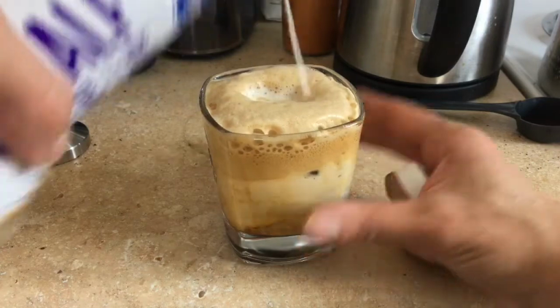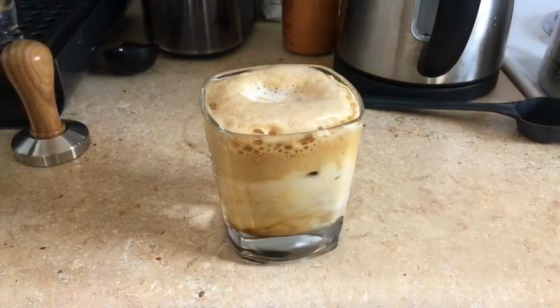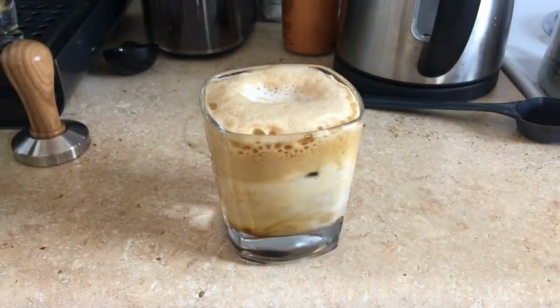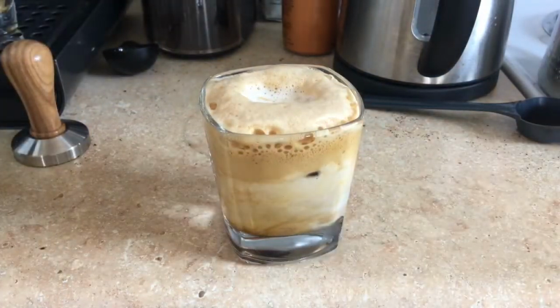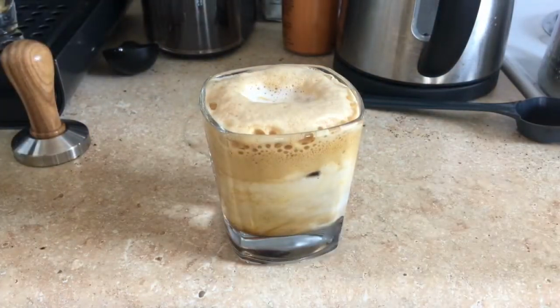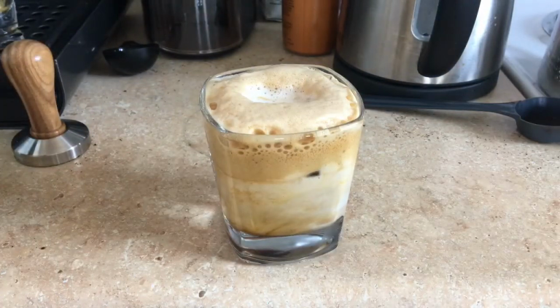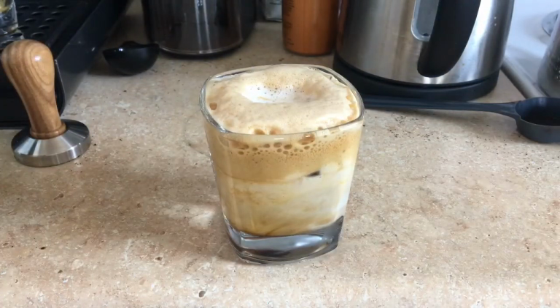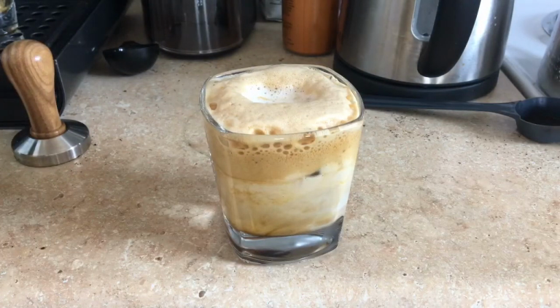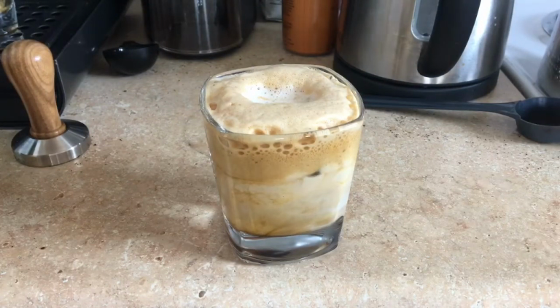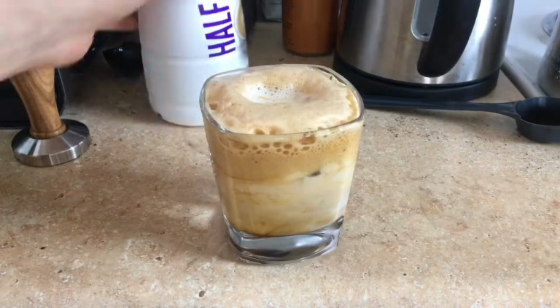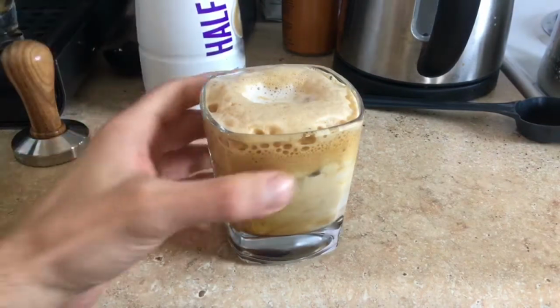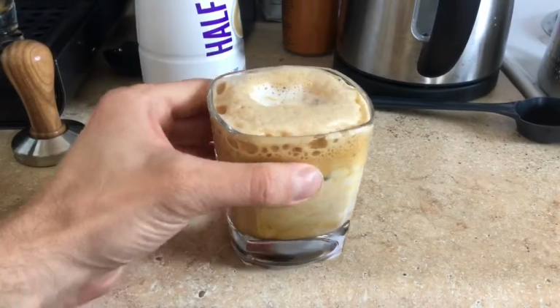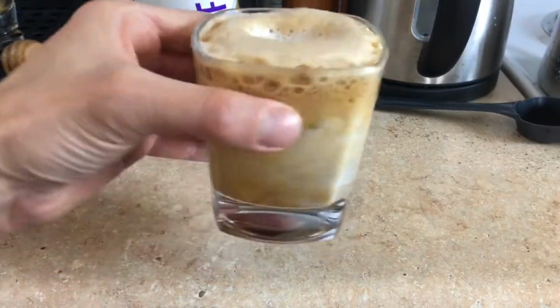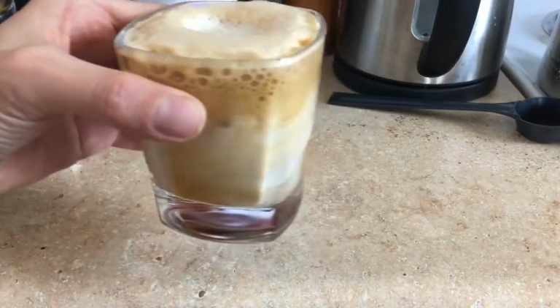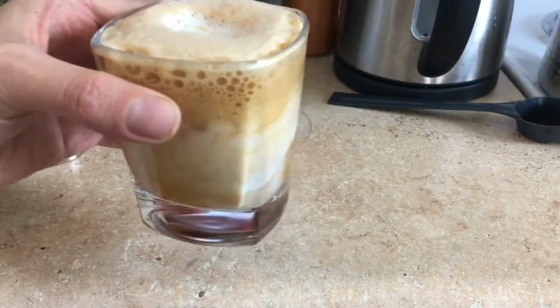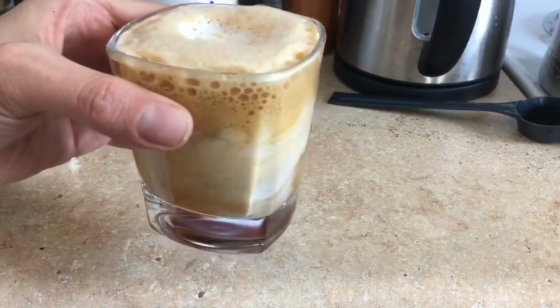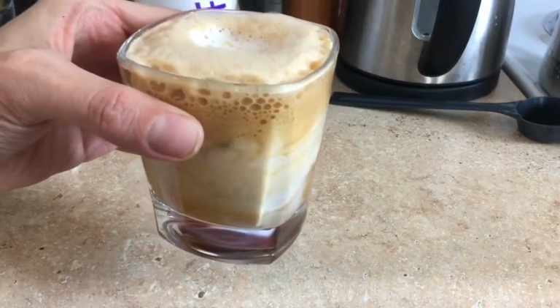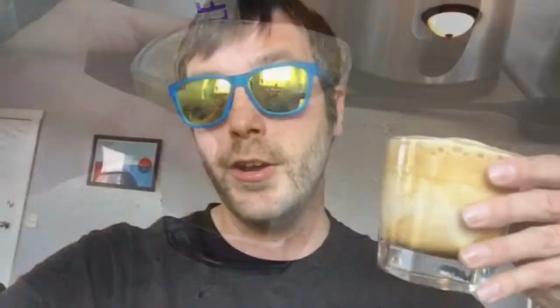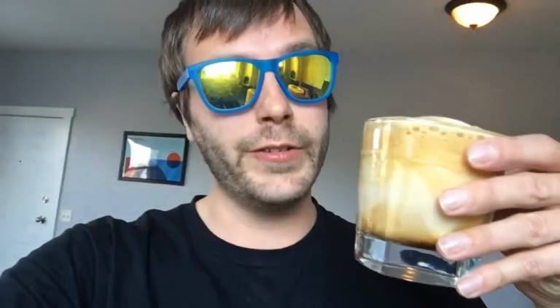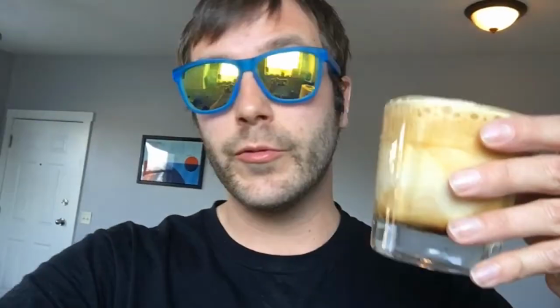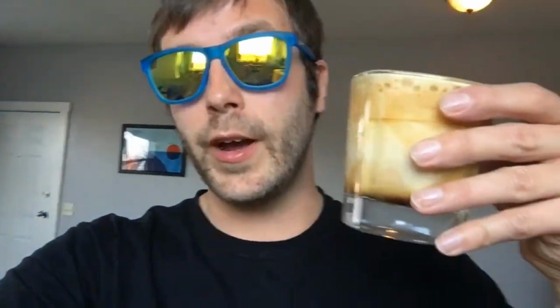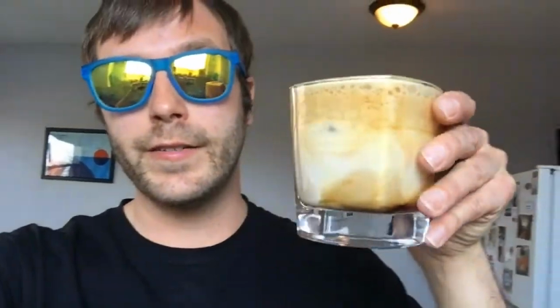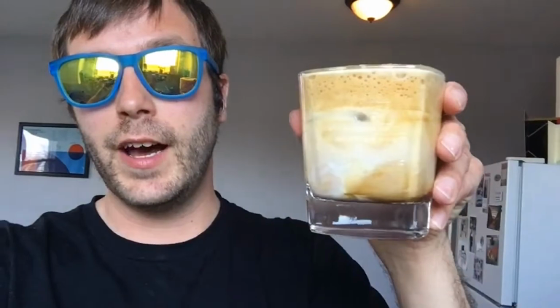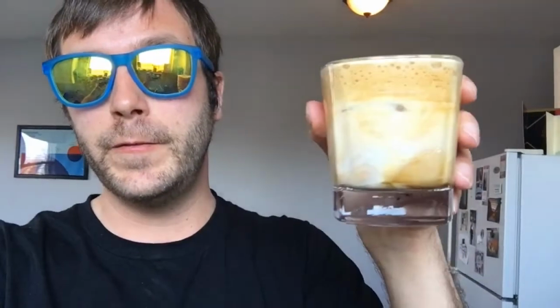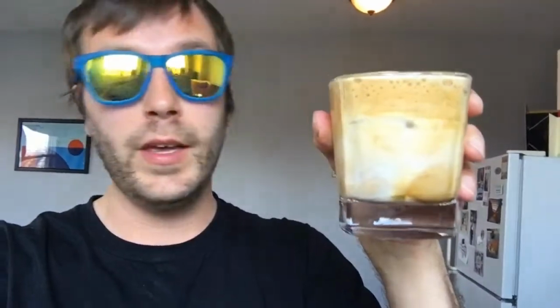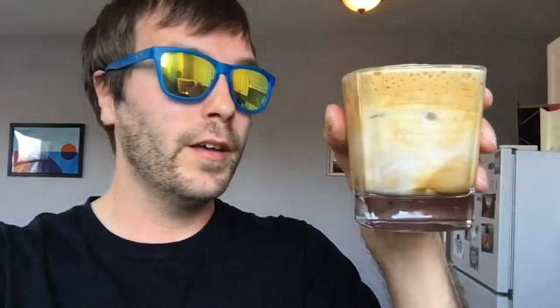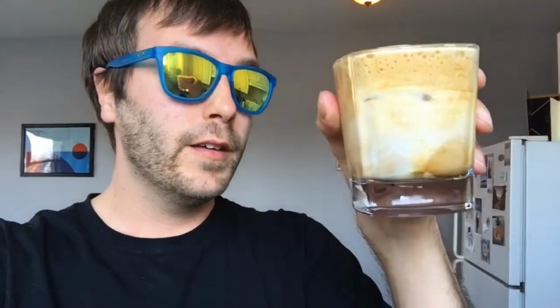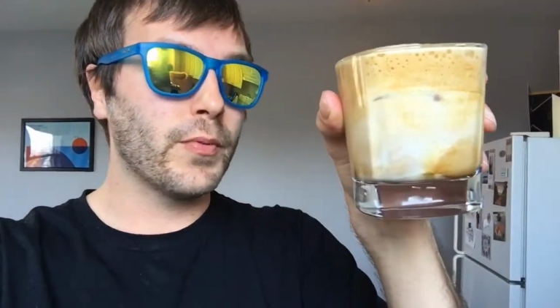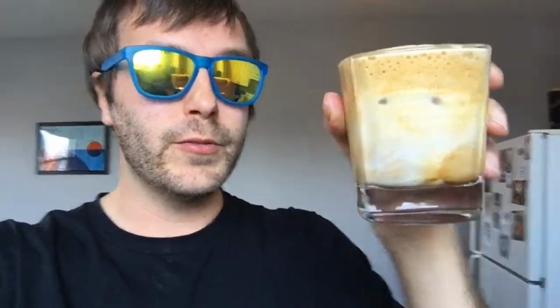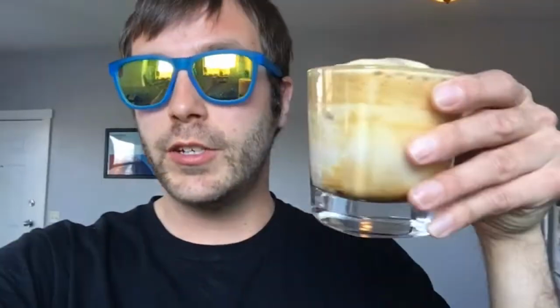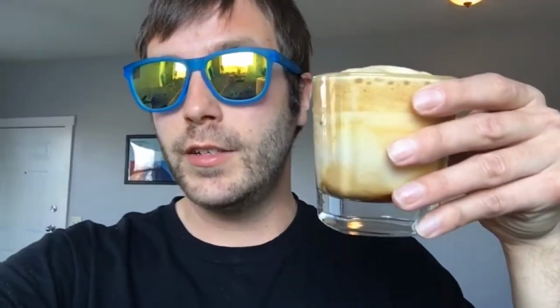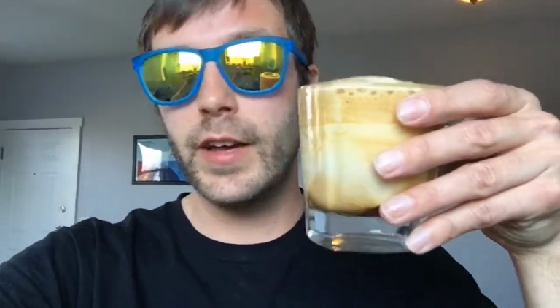Look at that. And there you go. Here's the end result right here — this nice foamy espresso drink shaken to perfection.